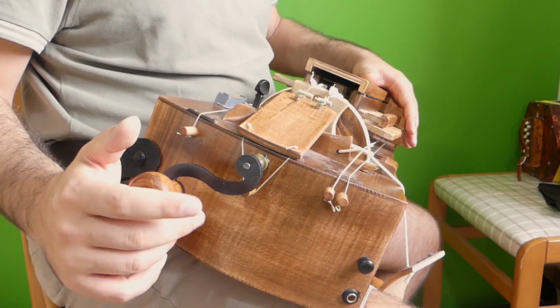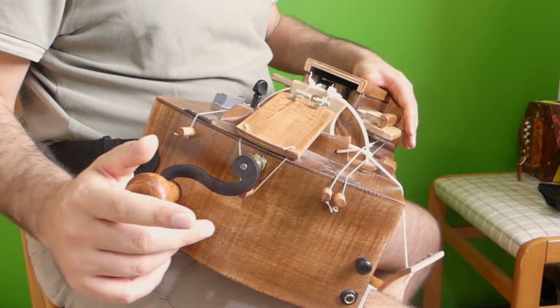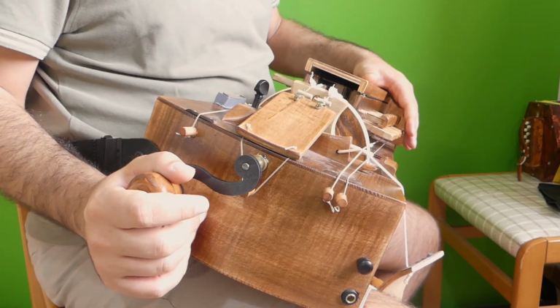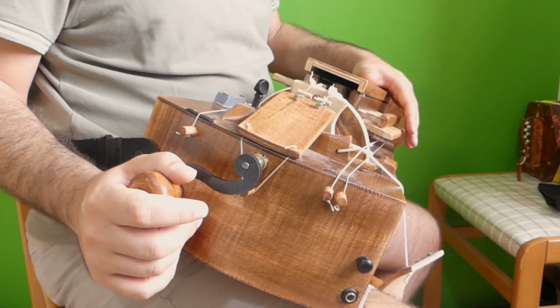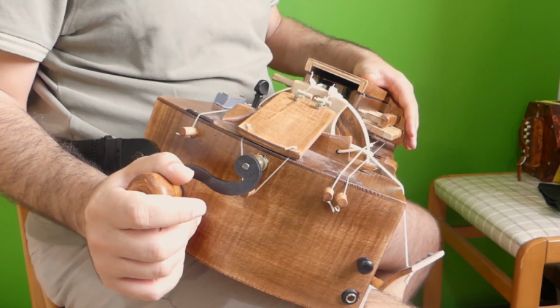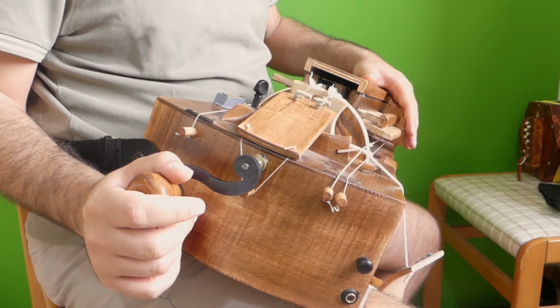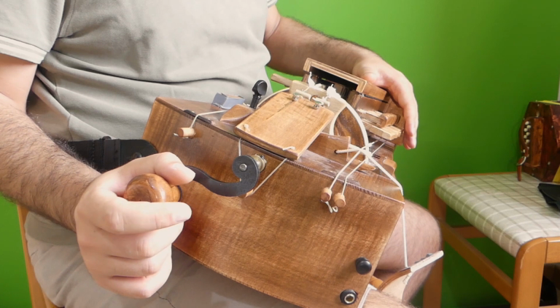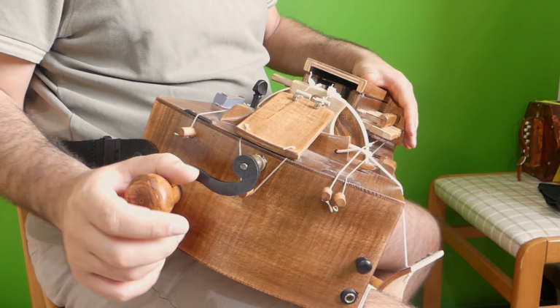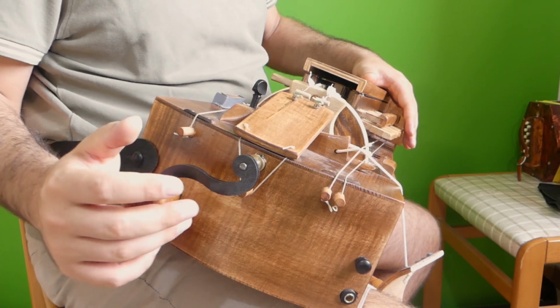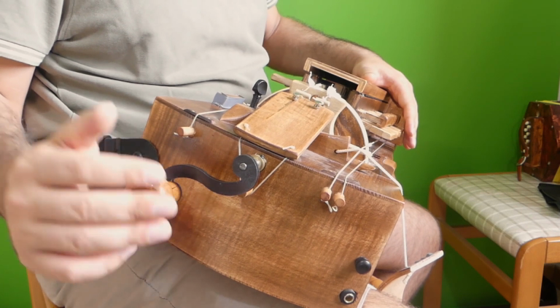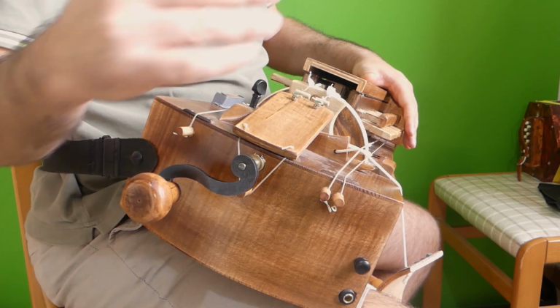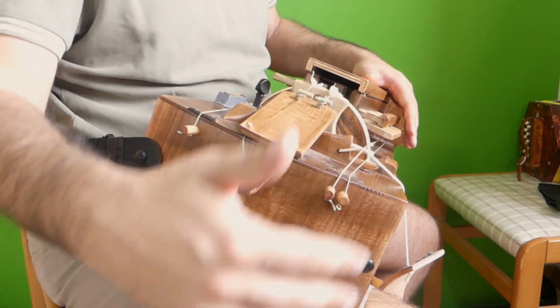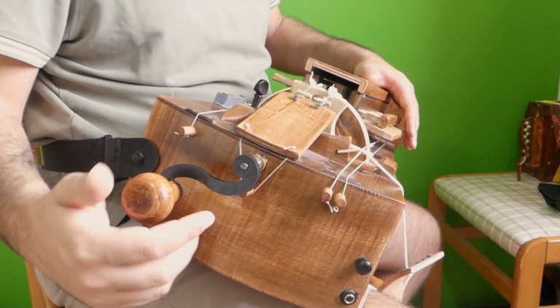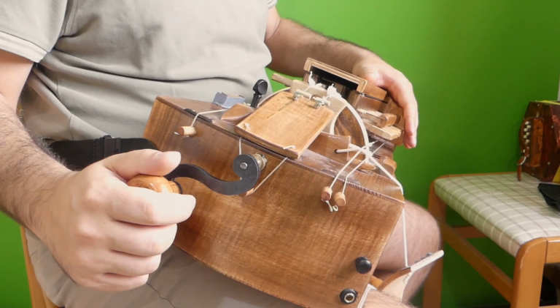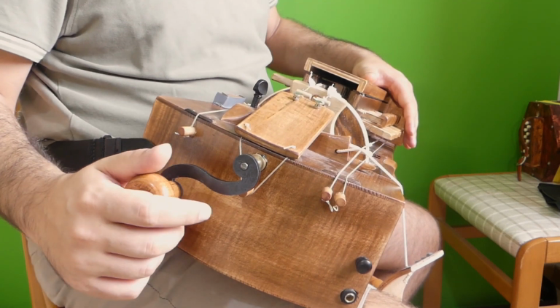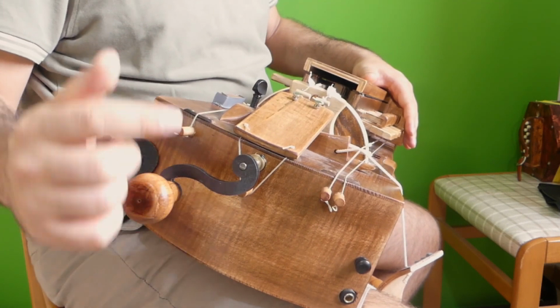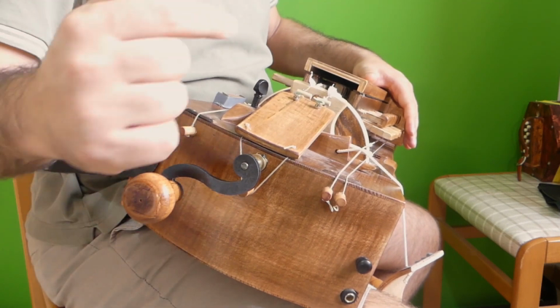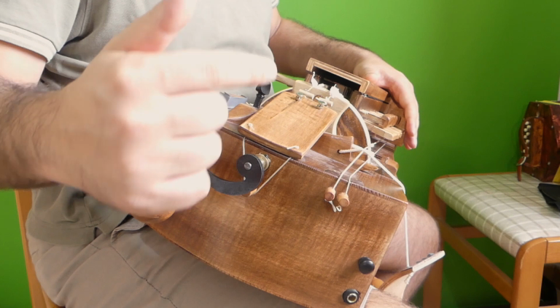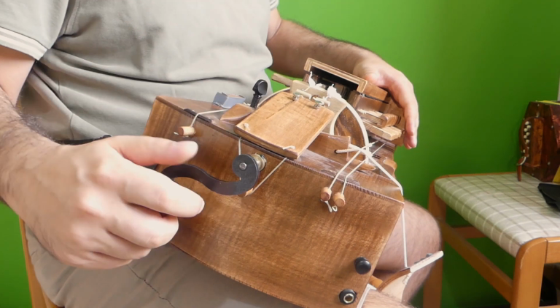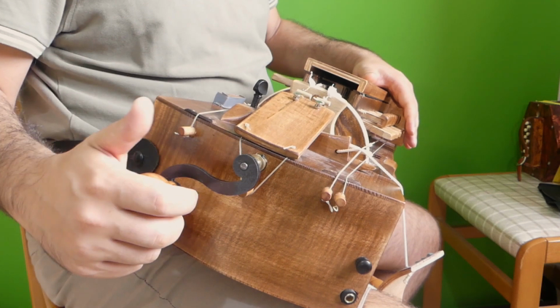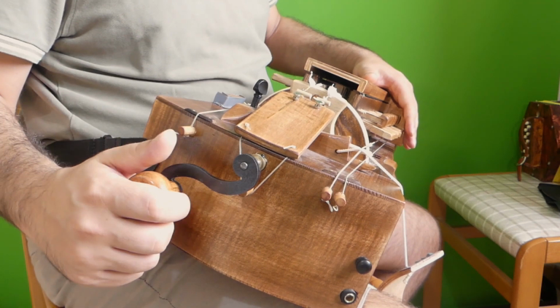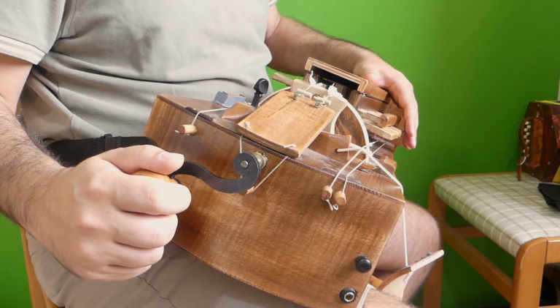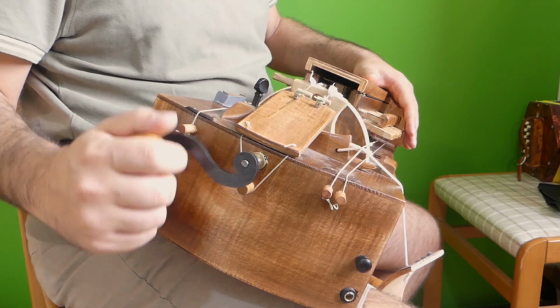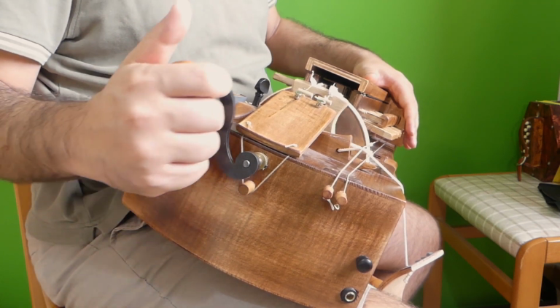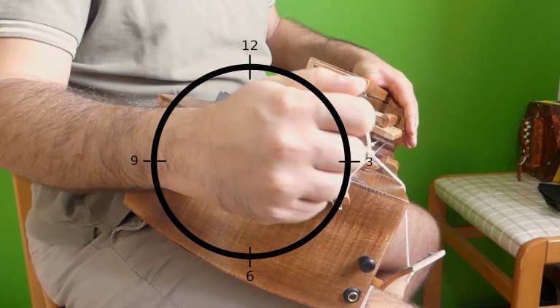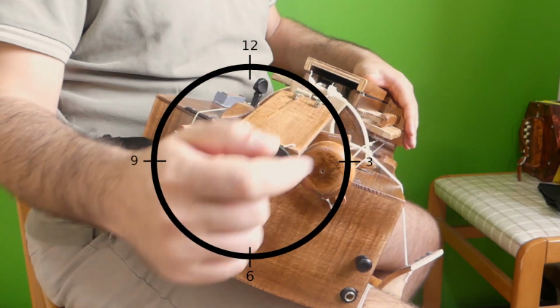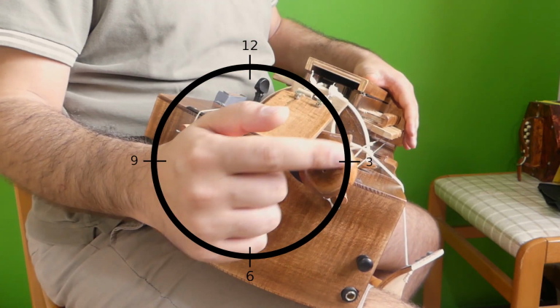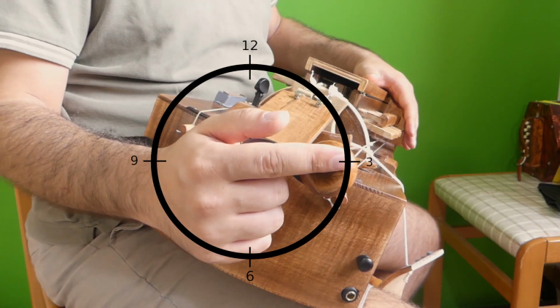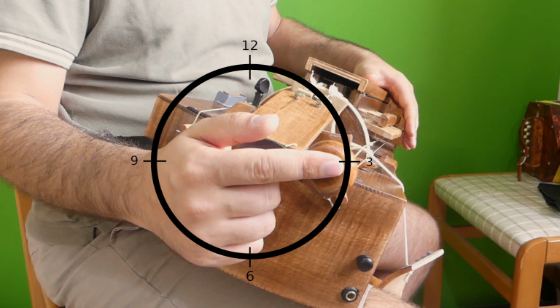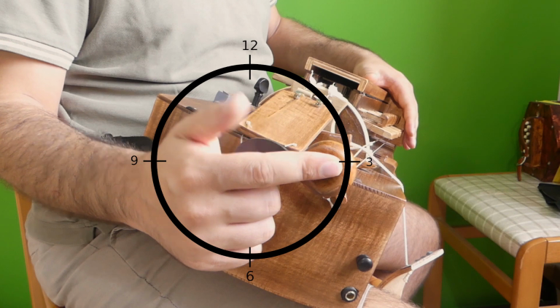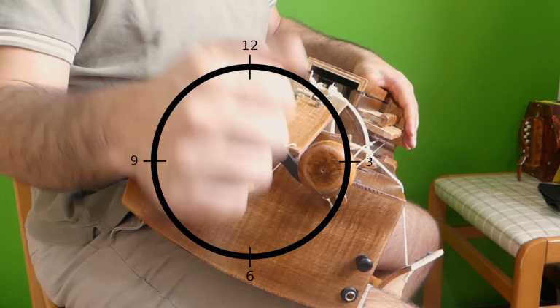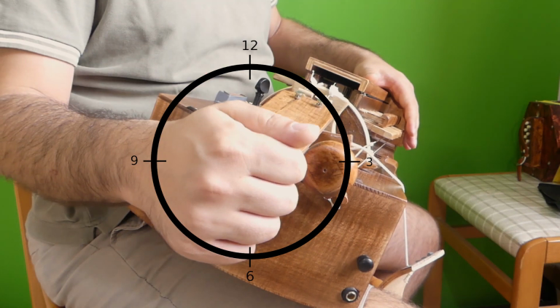You can basically place a hit of the trumpet in any of these positions. We start with 12 and go with the thumb at 12. Then you go to 3 and you can also do it with the thumb at 3.